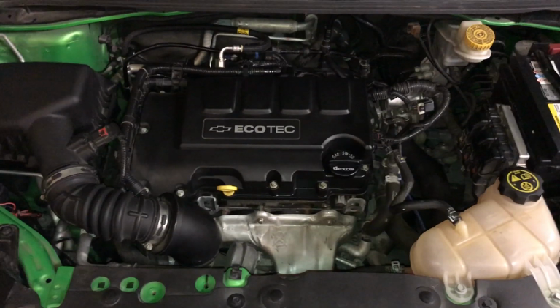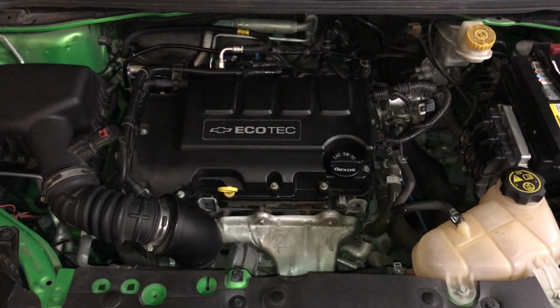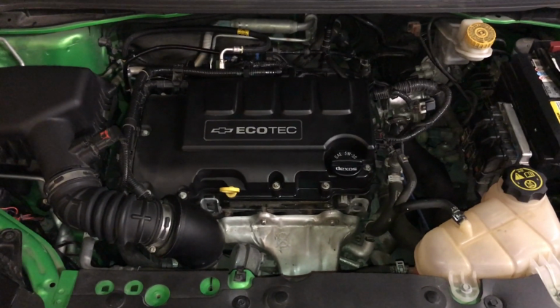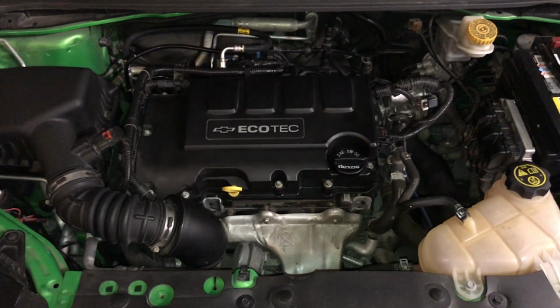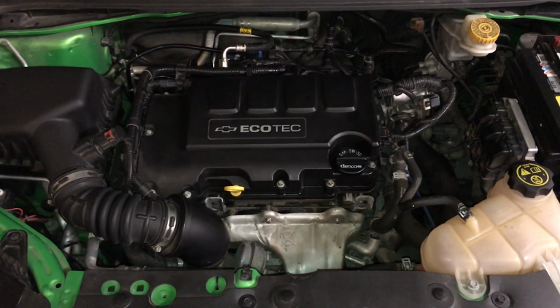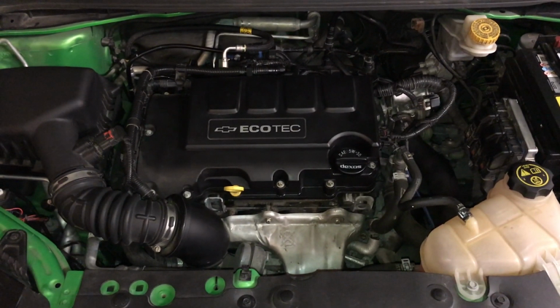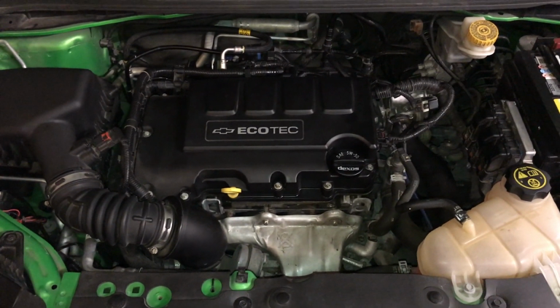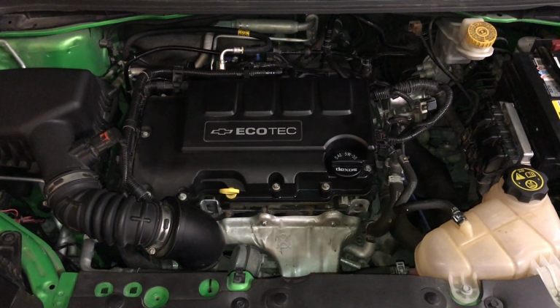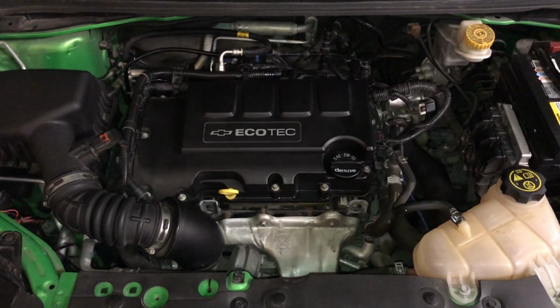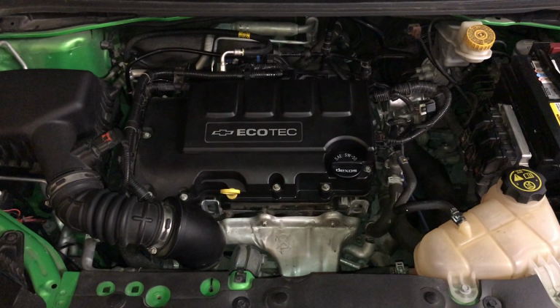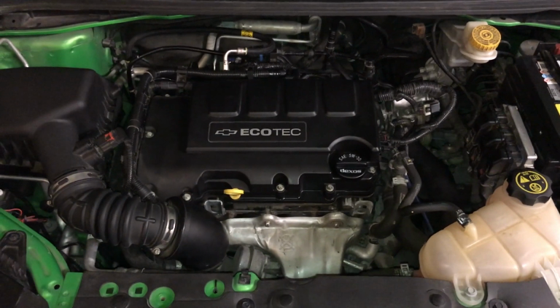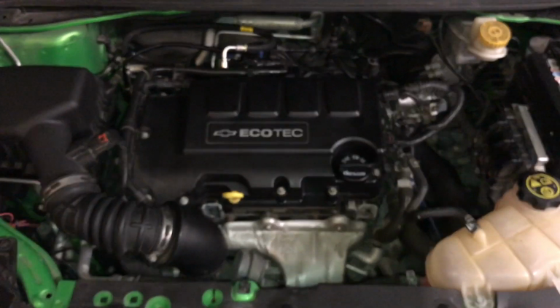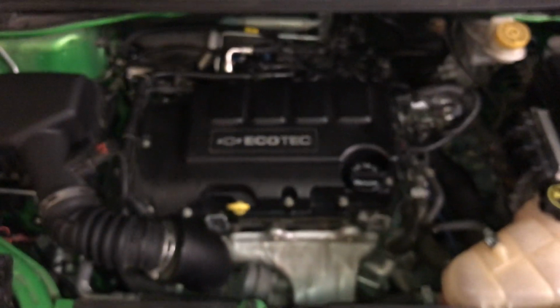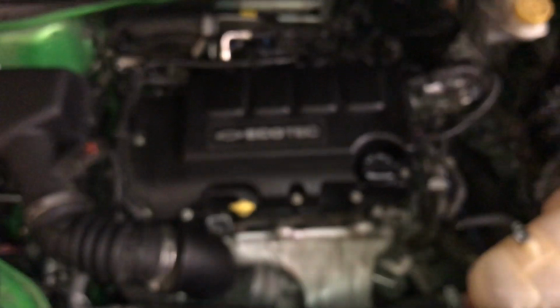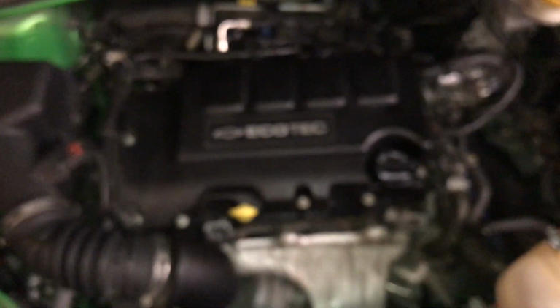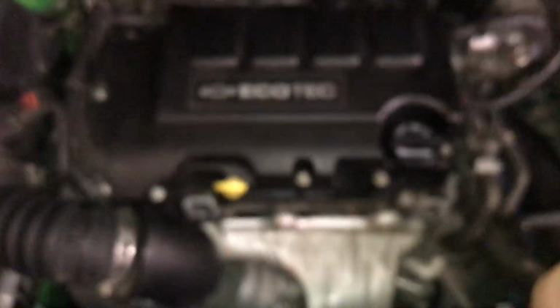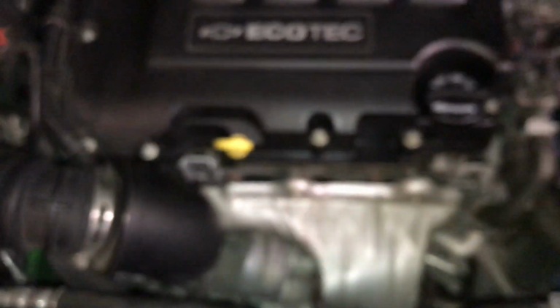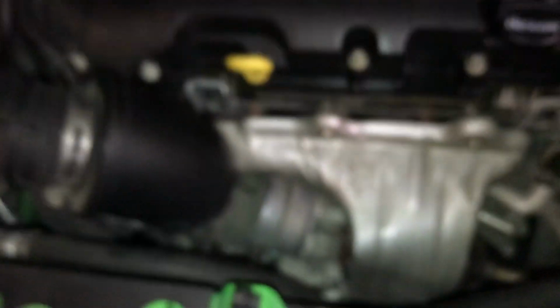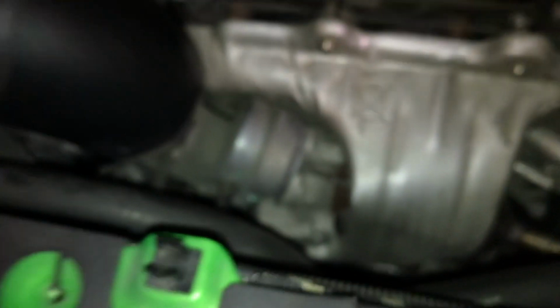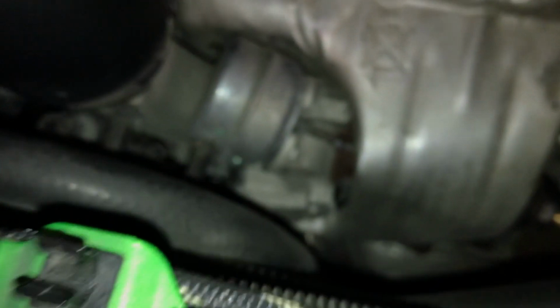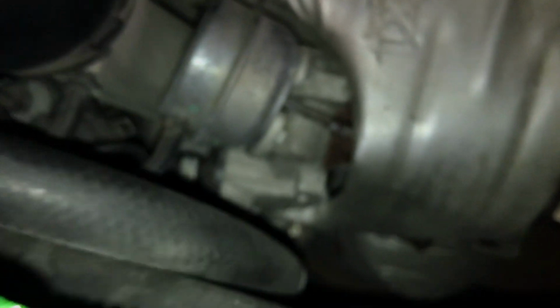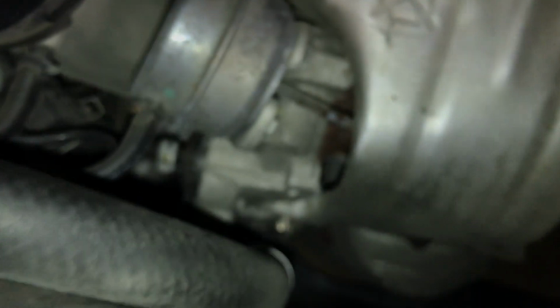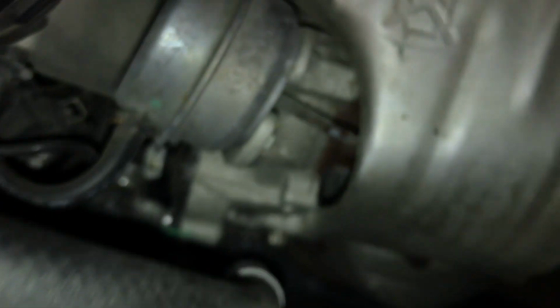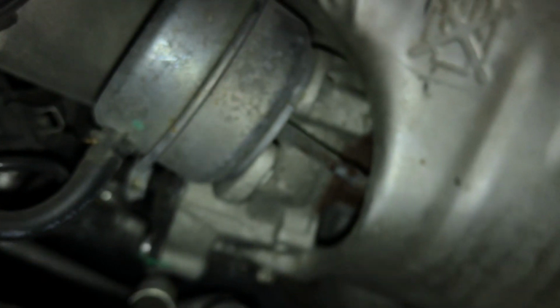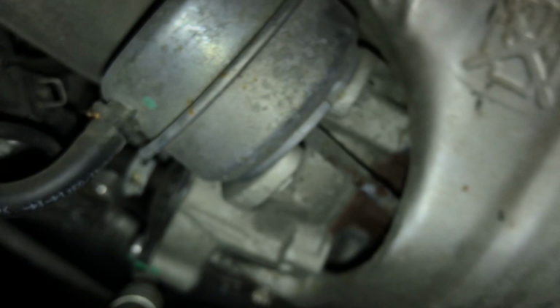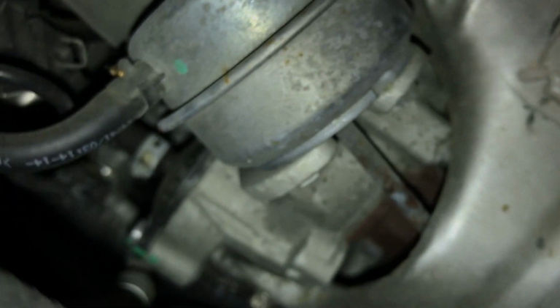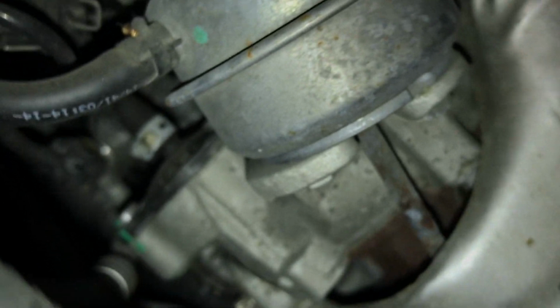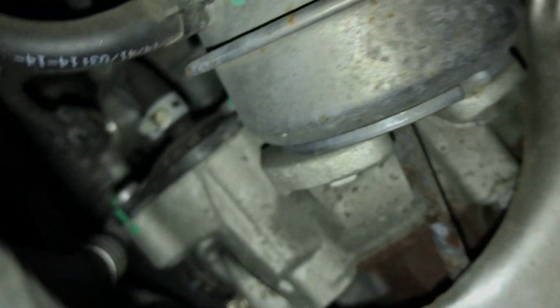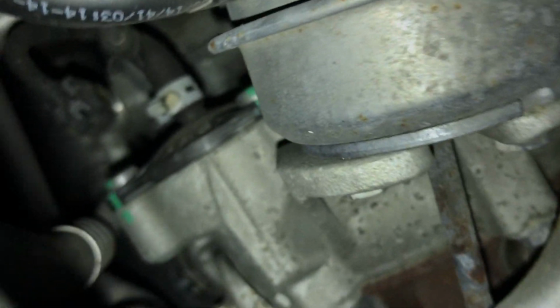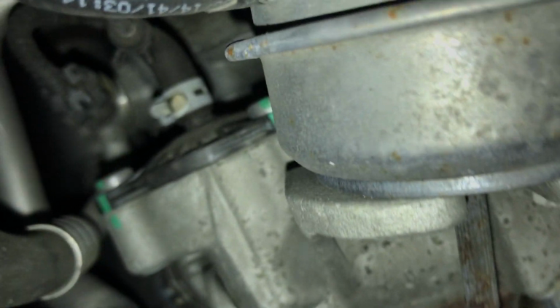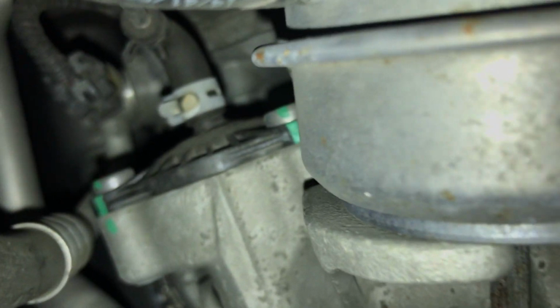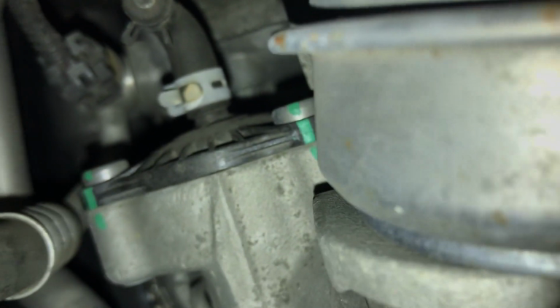First, locate the stock bypass valve near the intake side of the turbo. You will find it to the left of the heat shield and past the wastegate actuator.